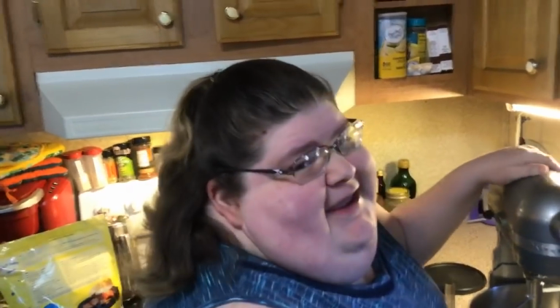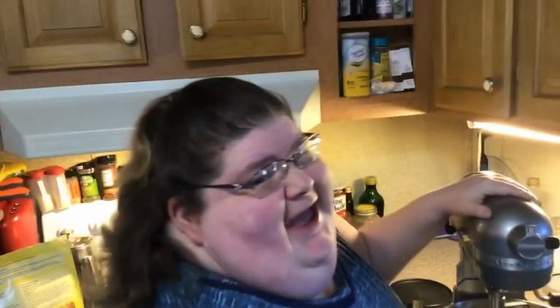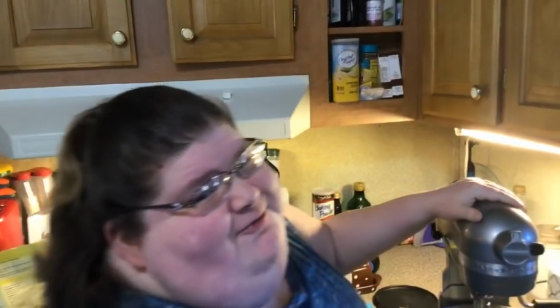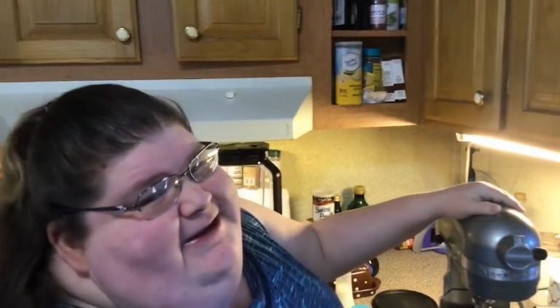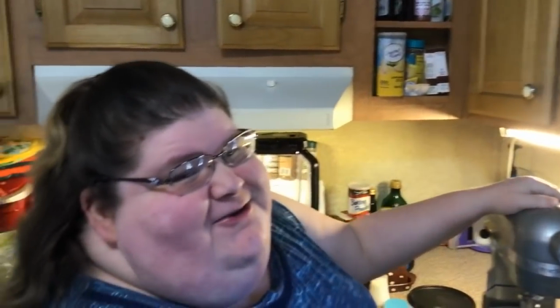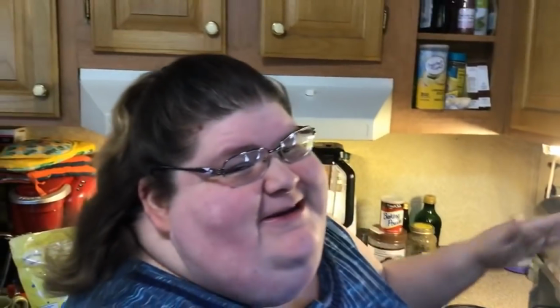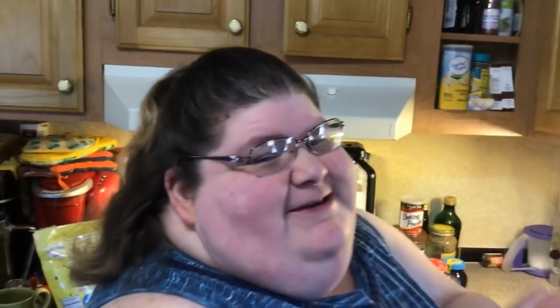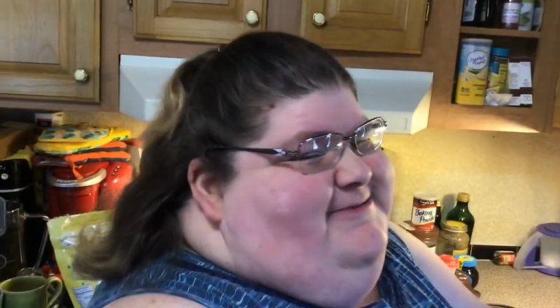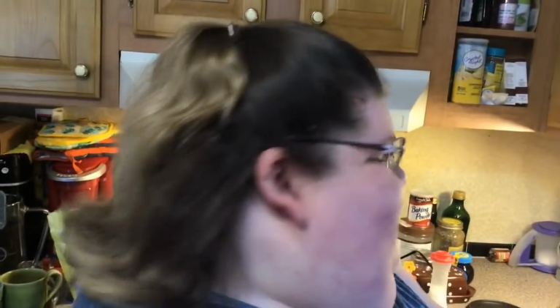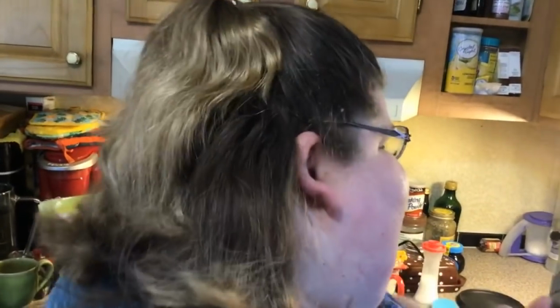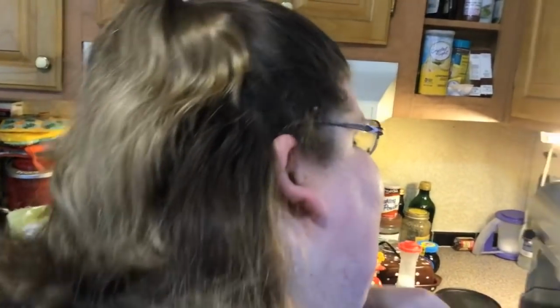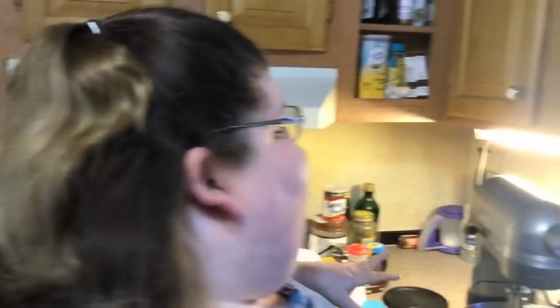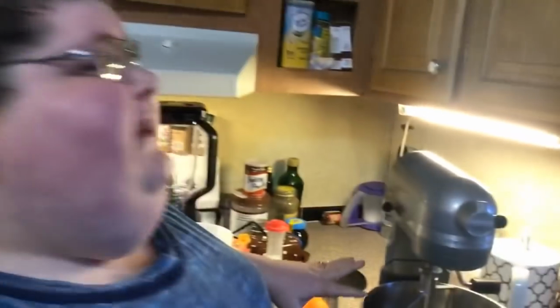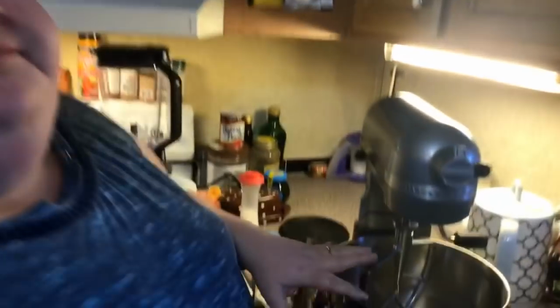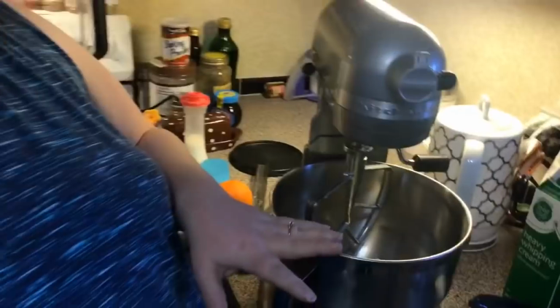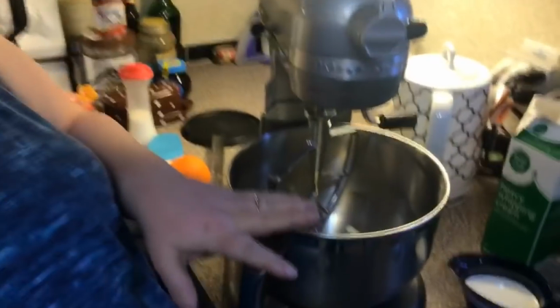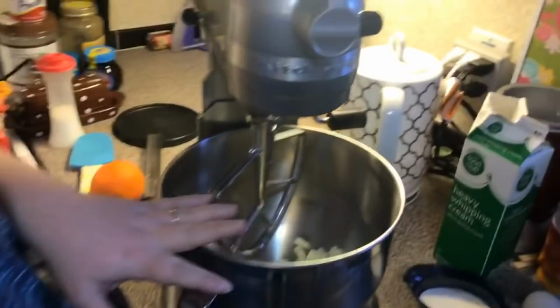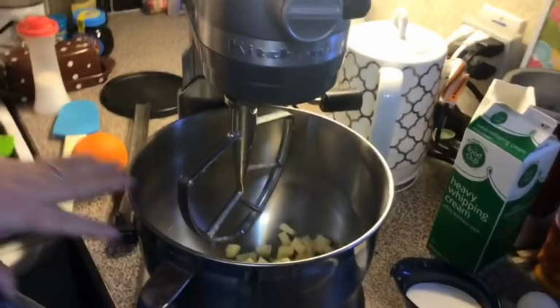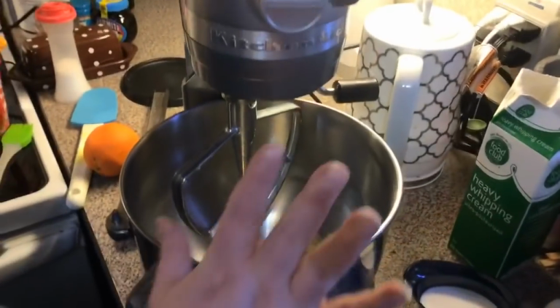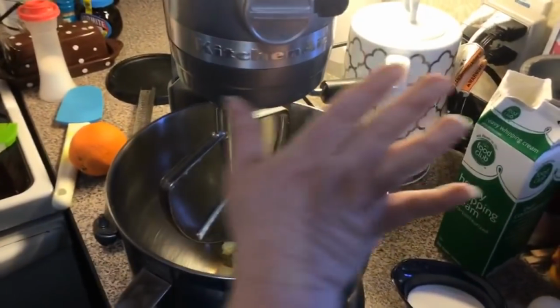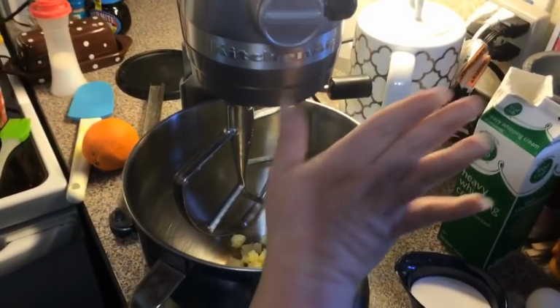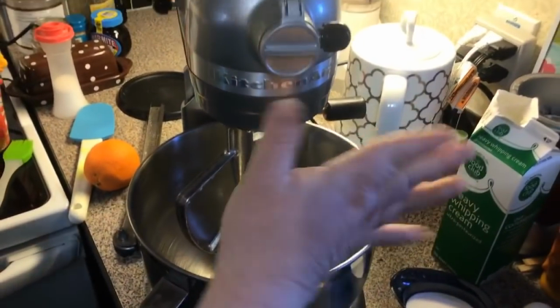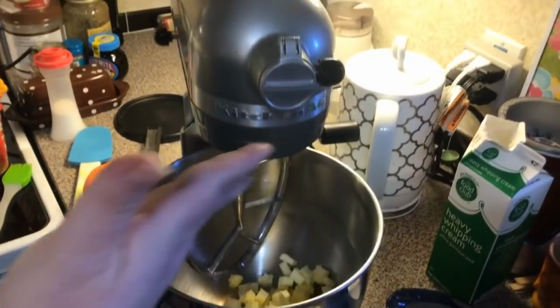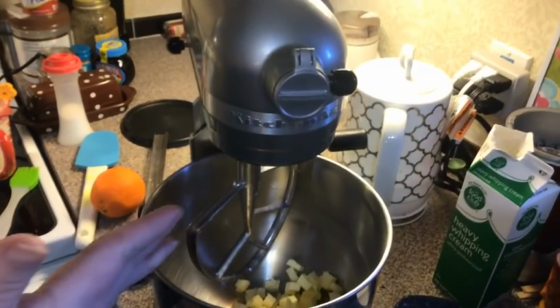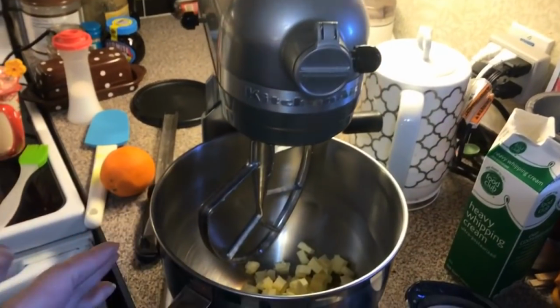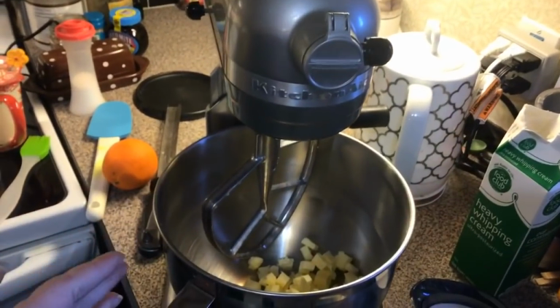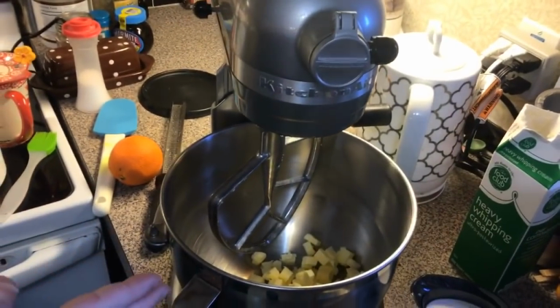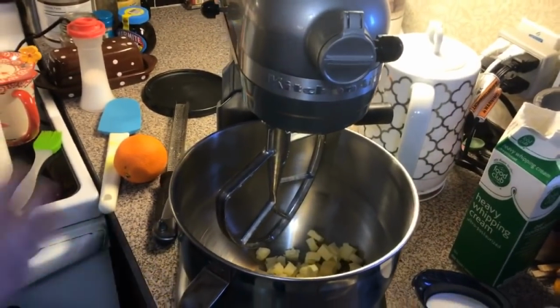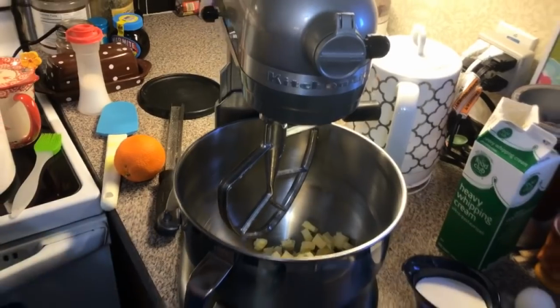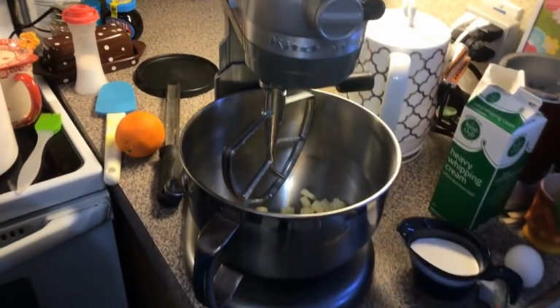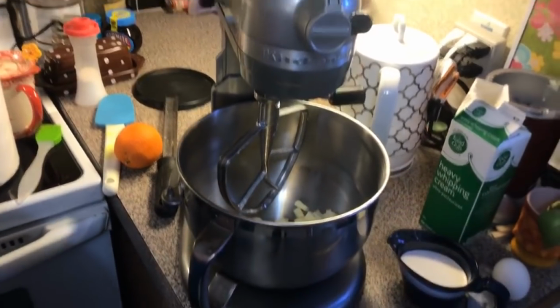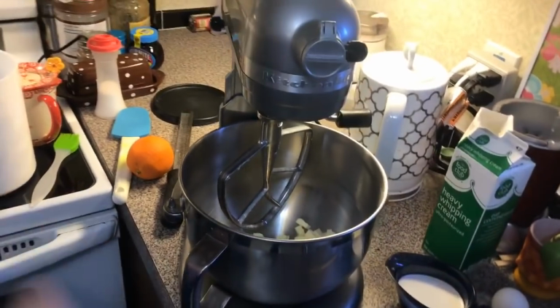Hi everybody, you ready to make some scones? We're making blueberry and orange scones. I'm going to do it in my stand mixer, but you don't have to — you can do it by hand.